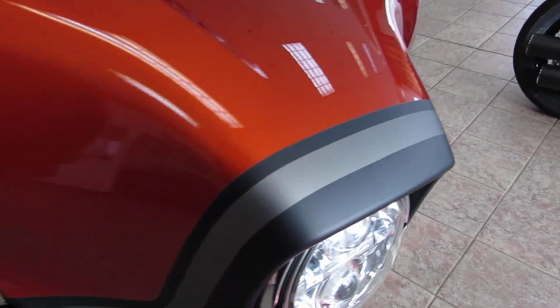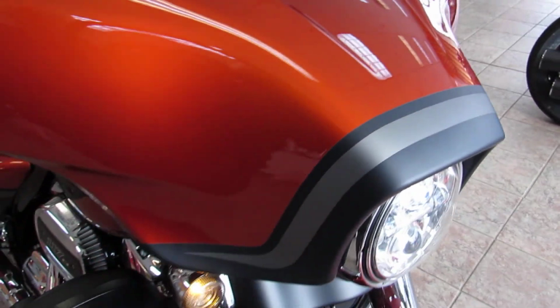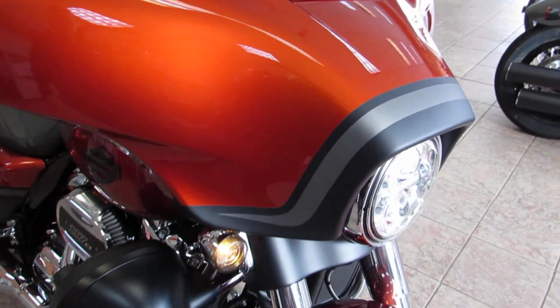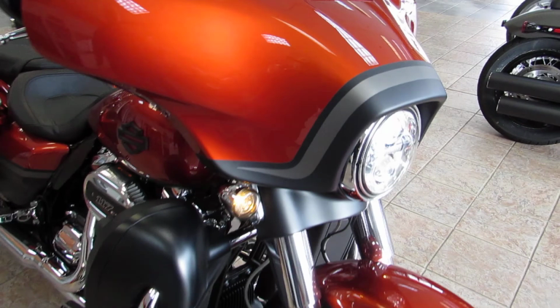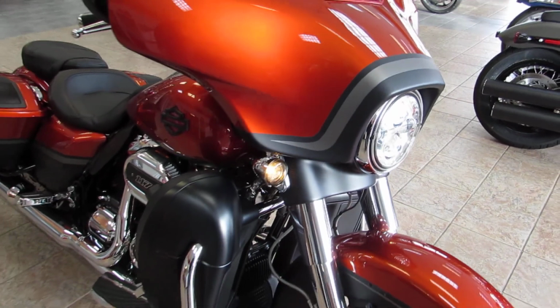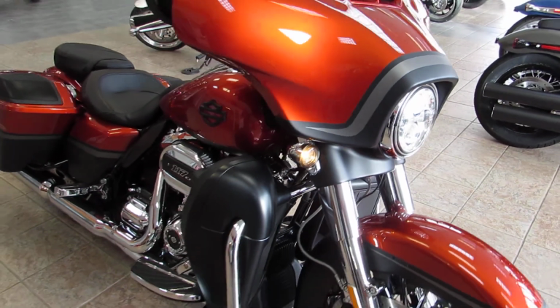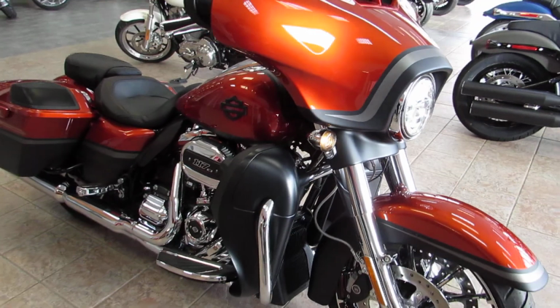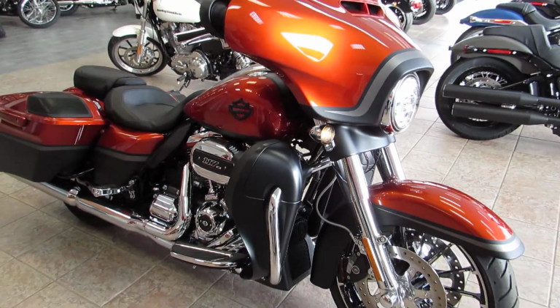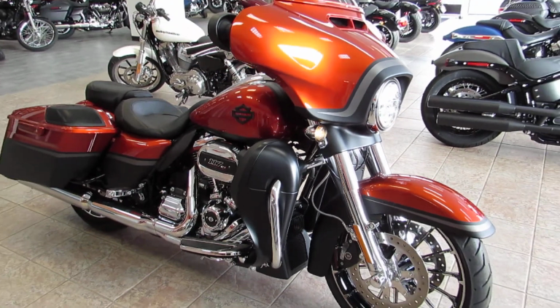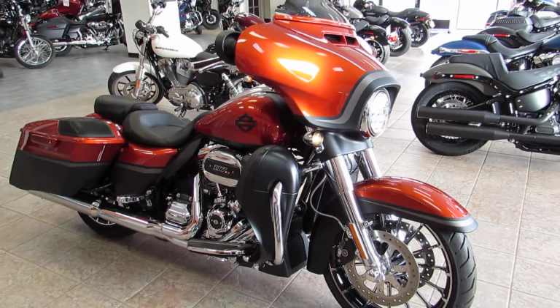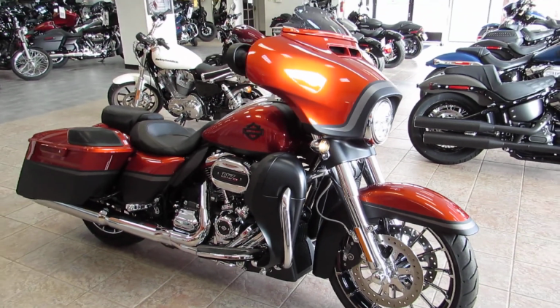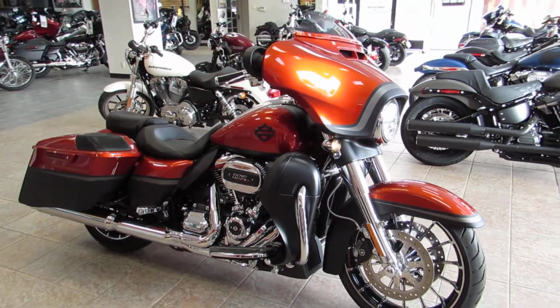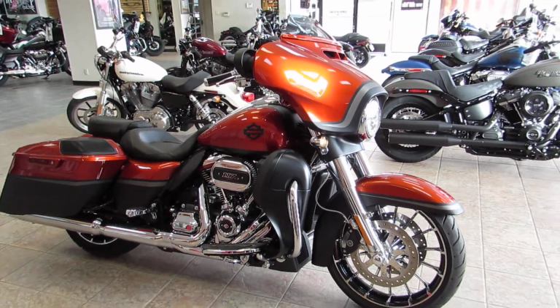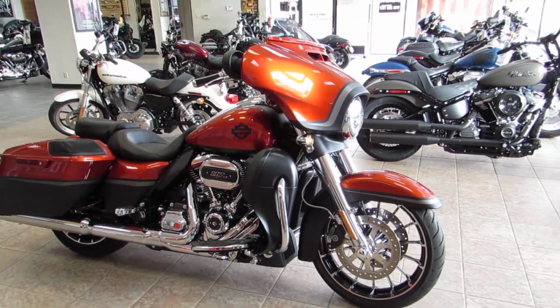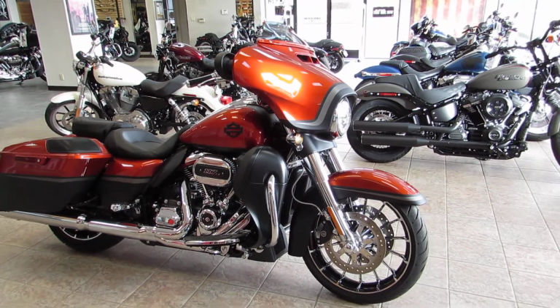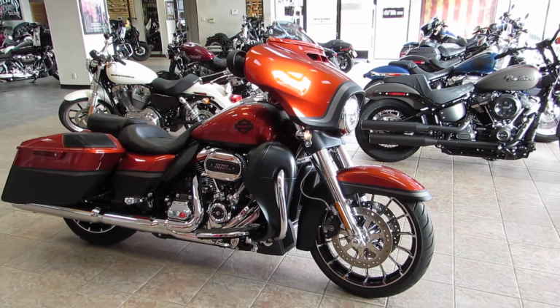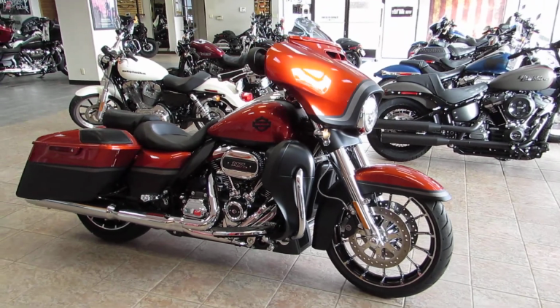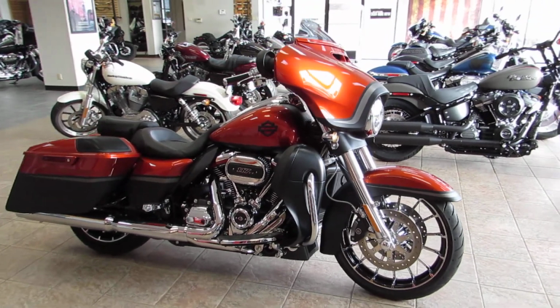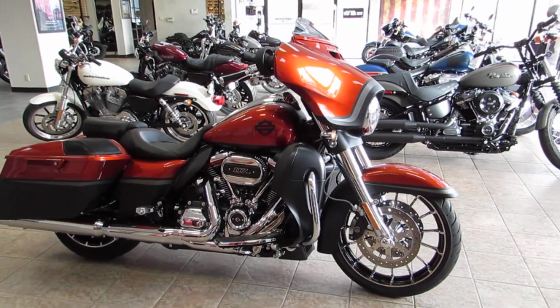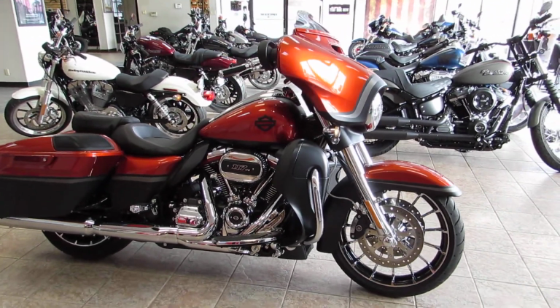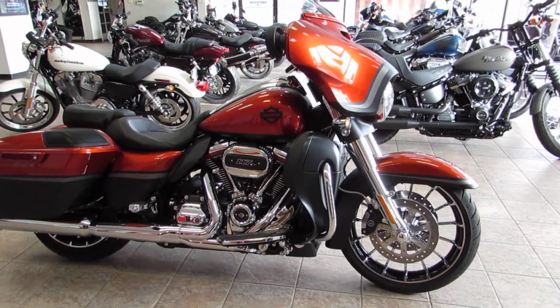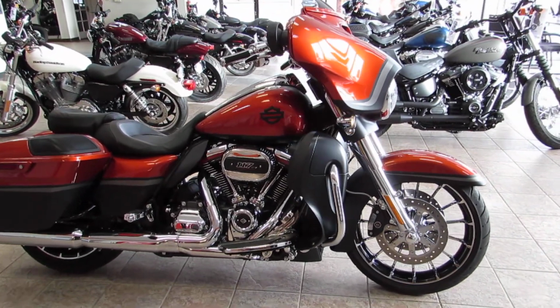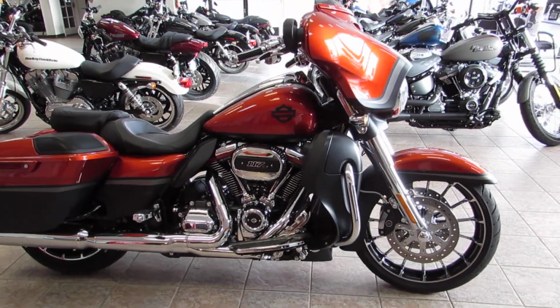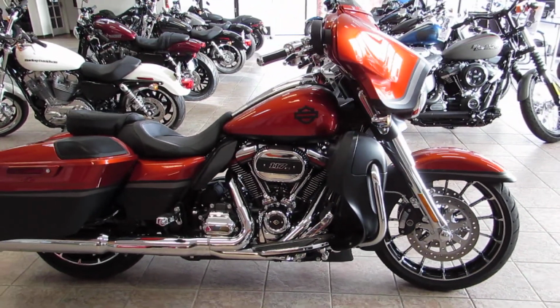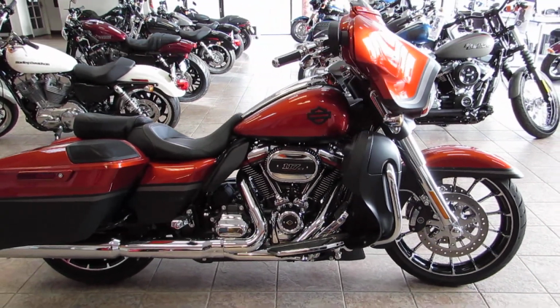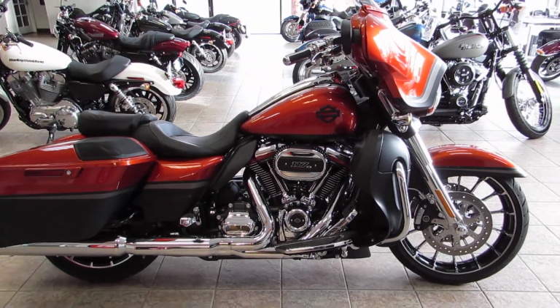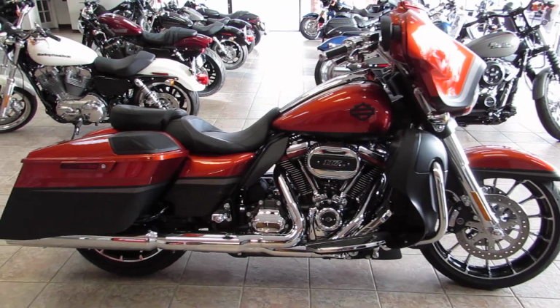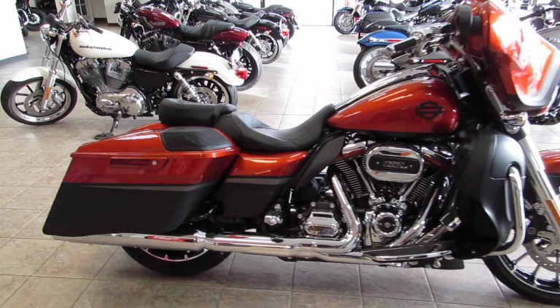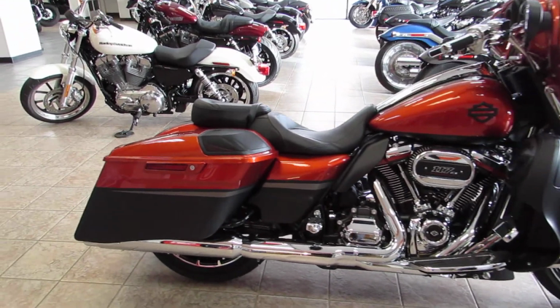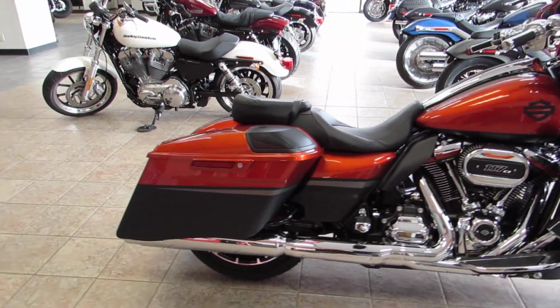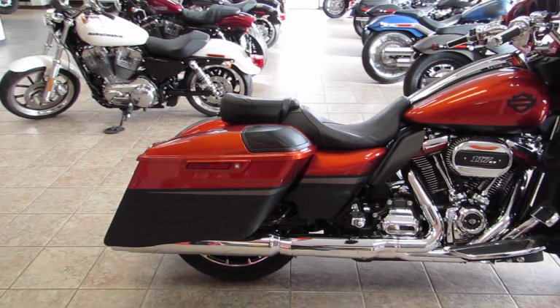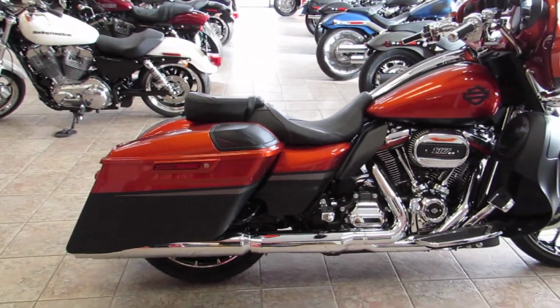The CVO stands for Custom Vehicle Operation. Basically what you're getting is a fully decked-out bike from the factory — they really don't cut any corners on these bikes at all. We'll do a nice walk-around so you can see a lot of the features and functions this bike has to offer.